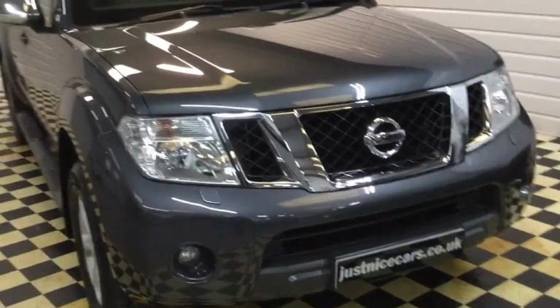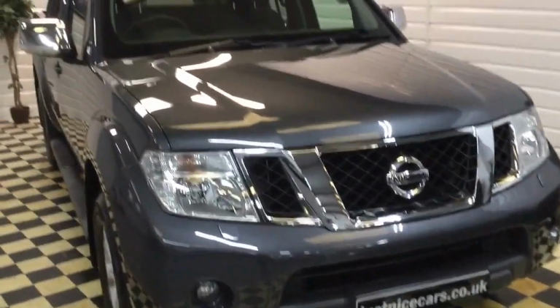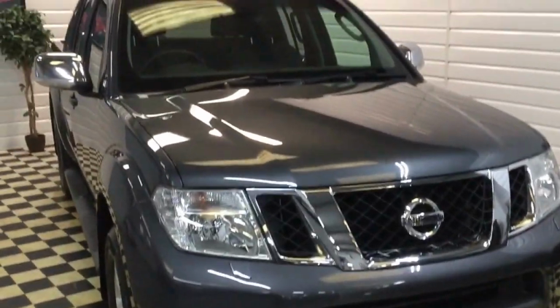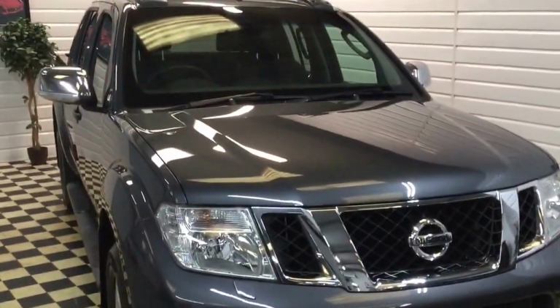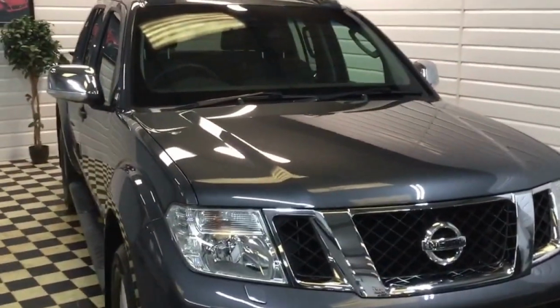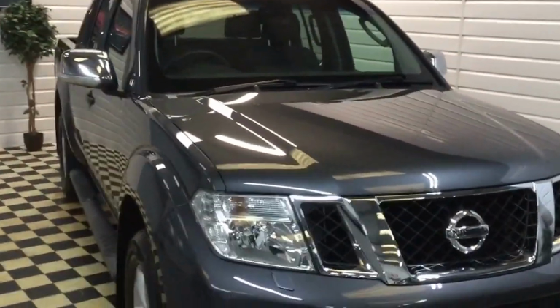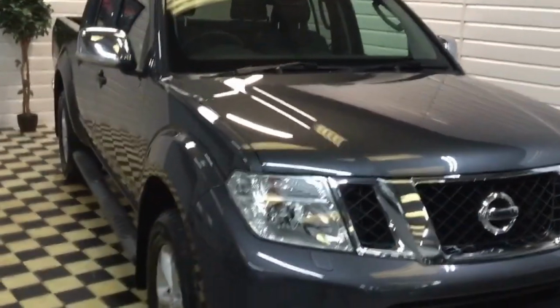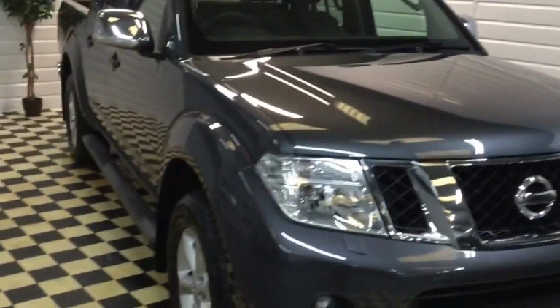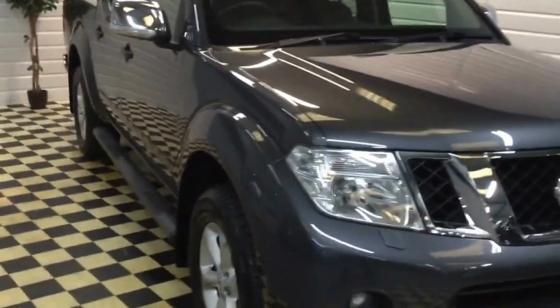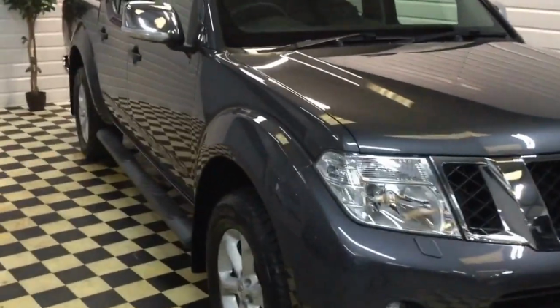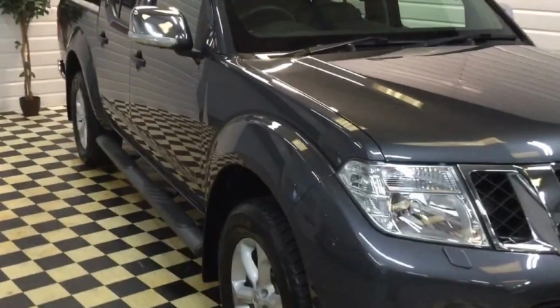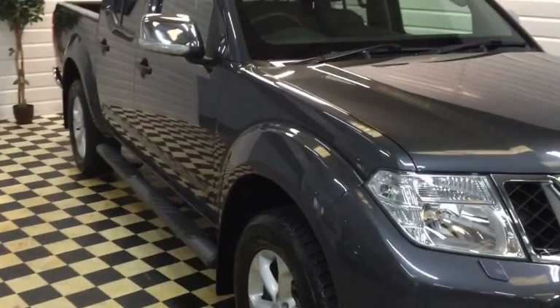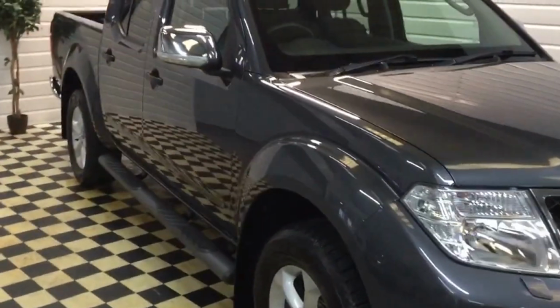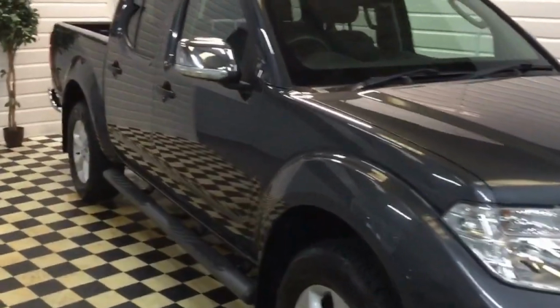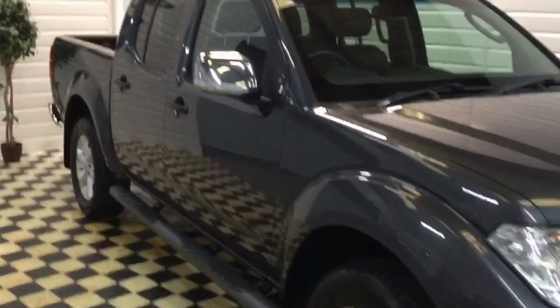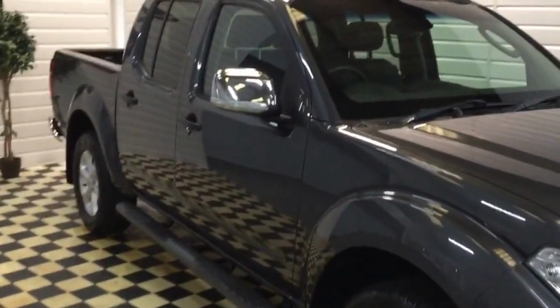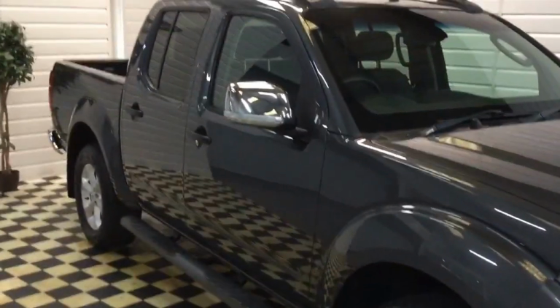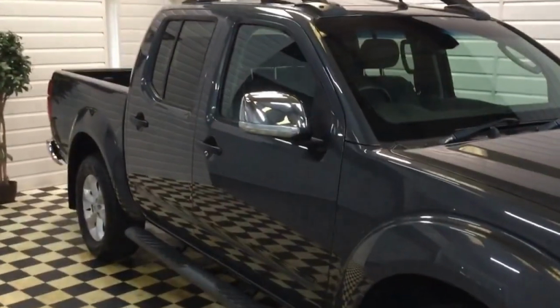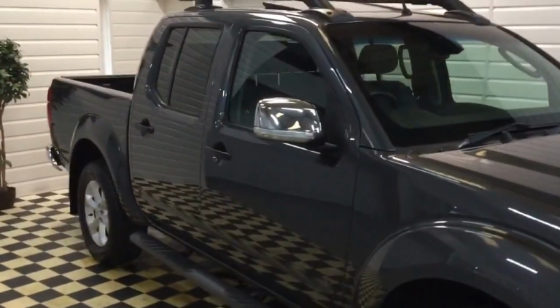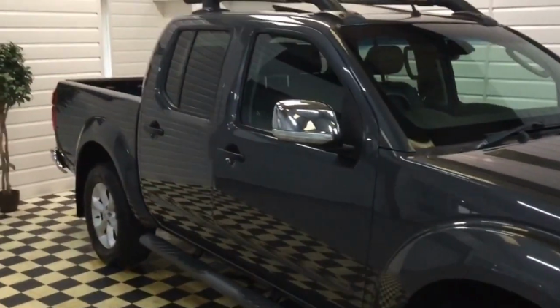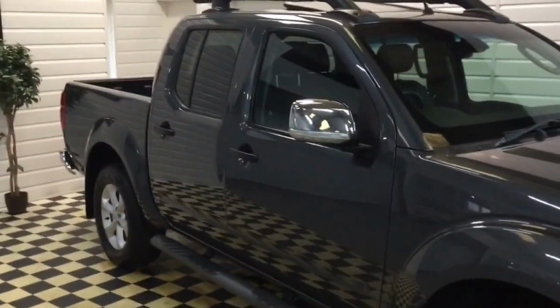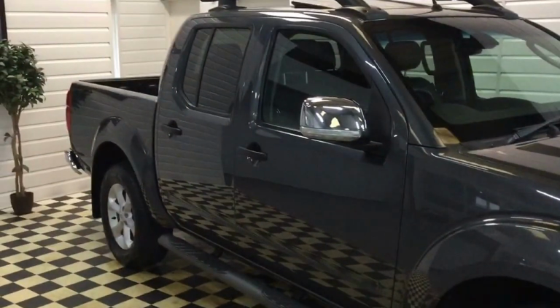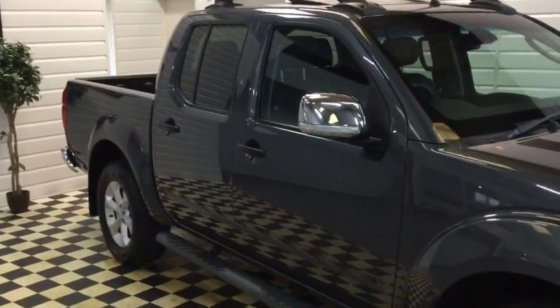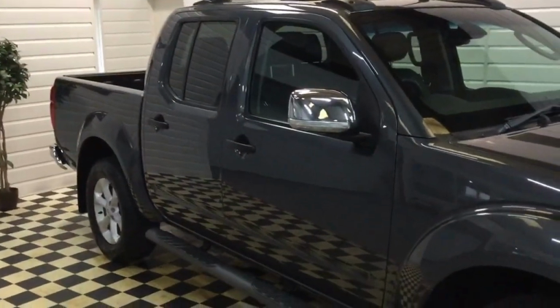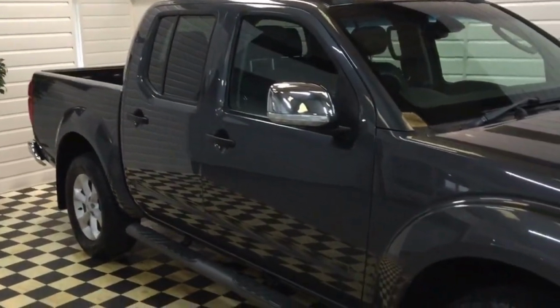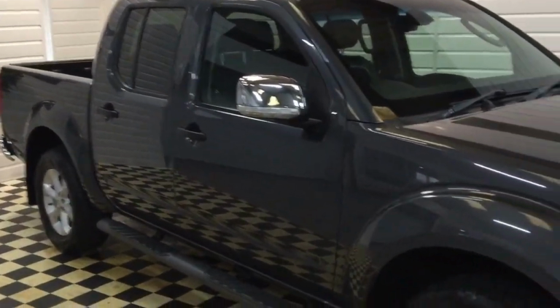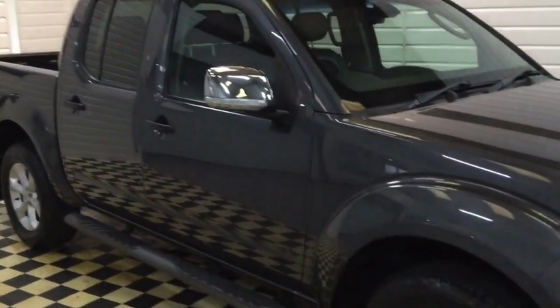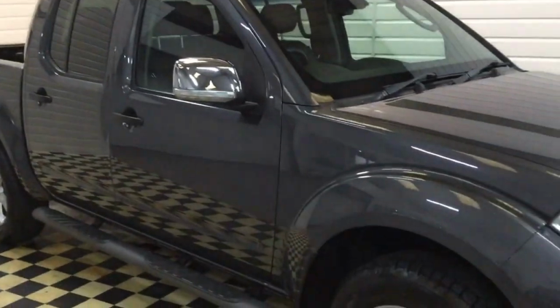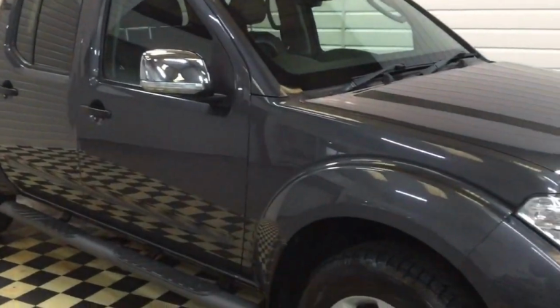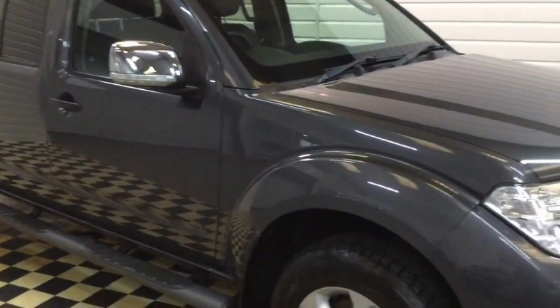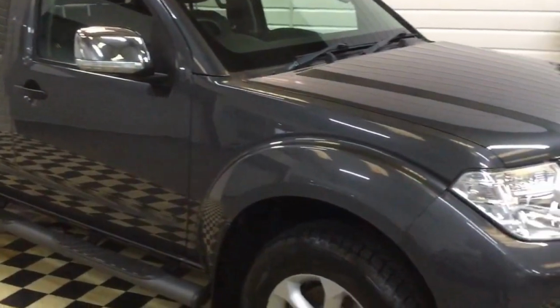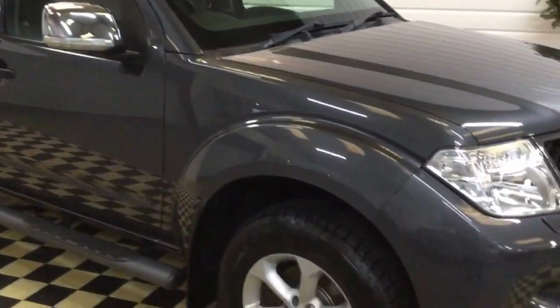It's a one owner car — it's a neighbour of mine, he's had it from new. He's passed it through a couple of his companies so it shows more than one owner, but he has had it from new and it's been basically used as a car.